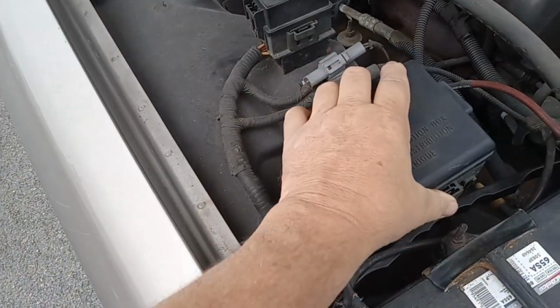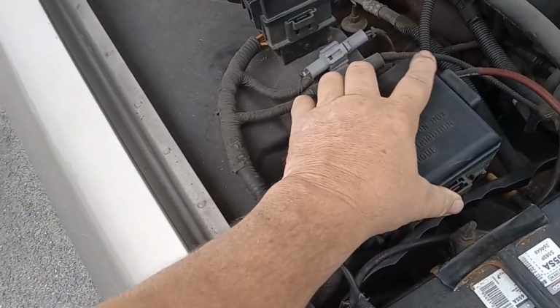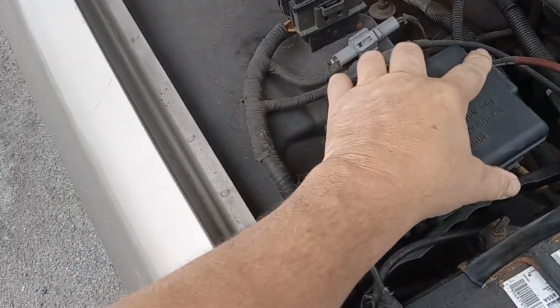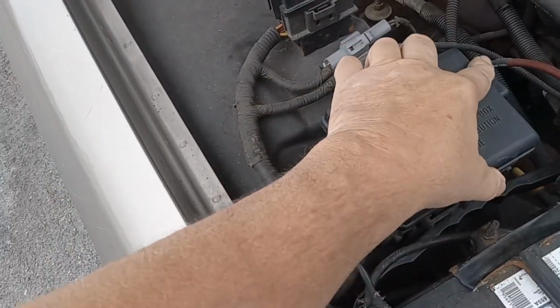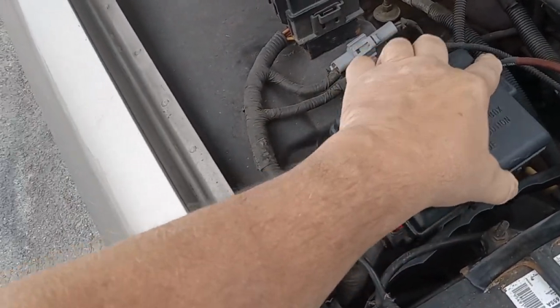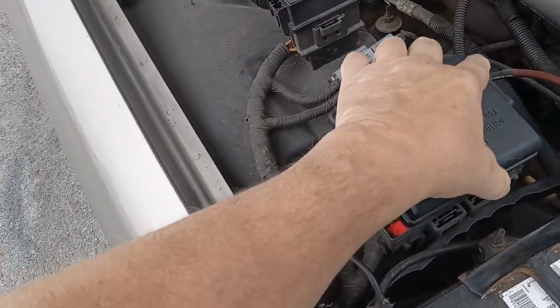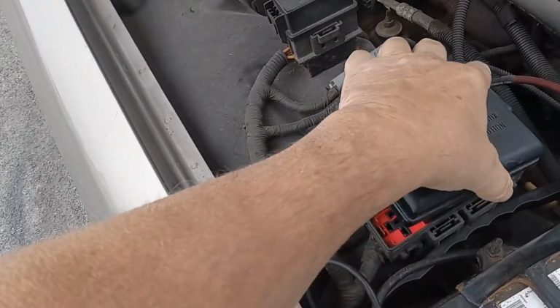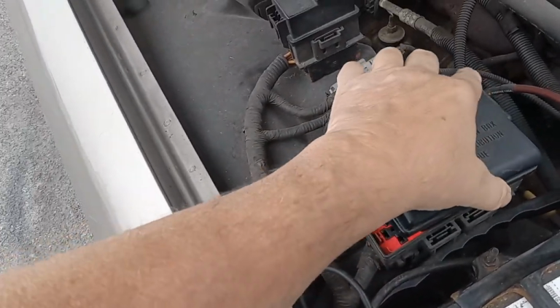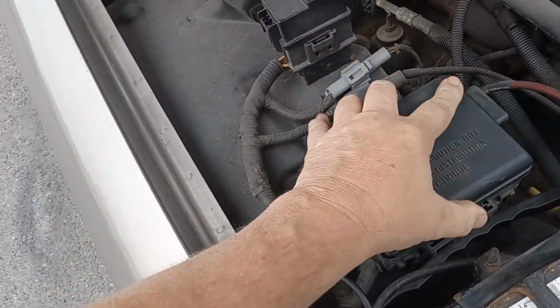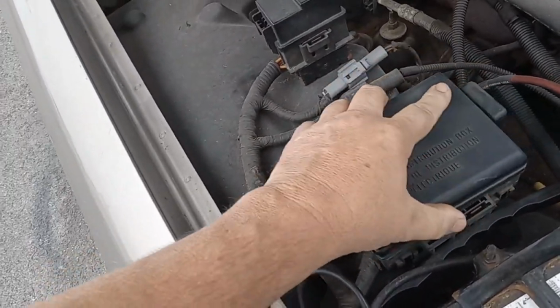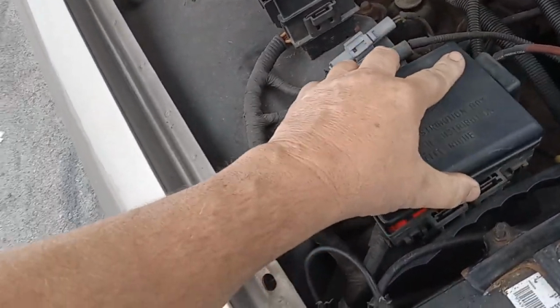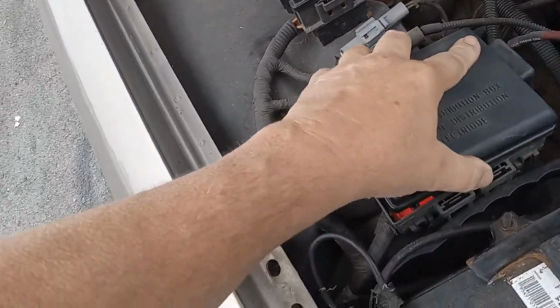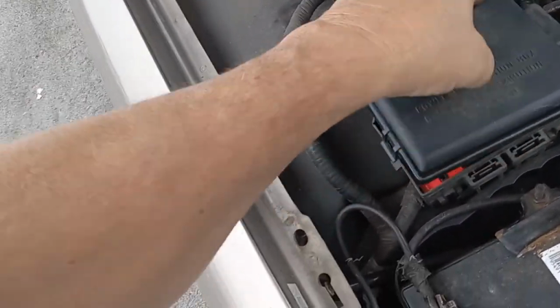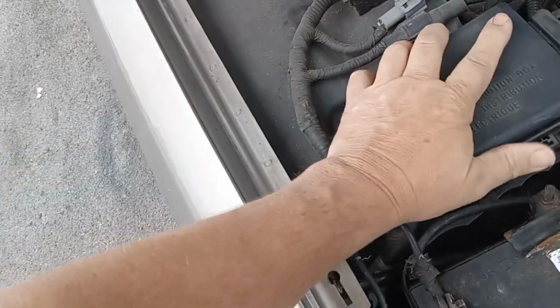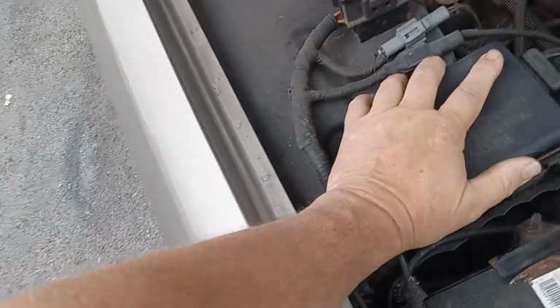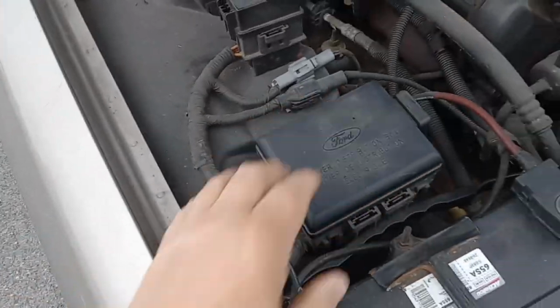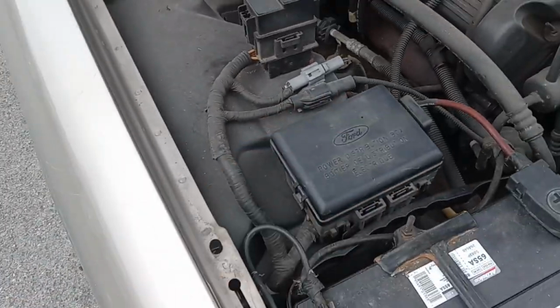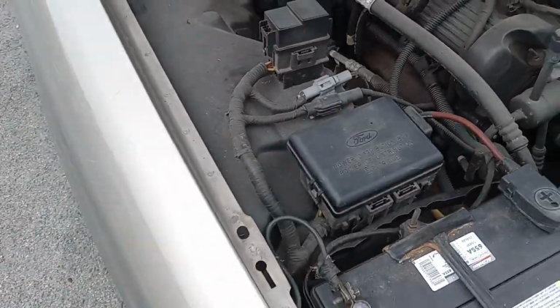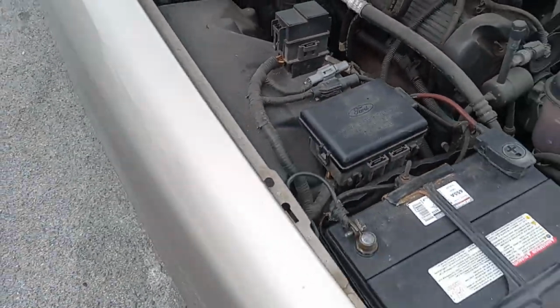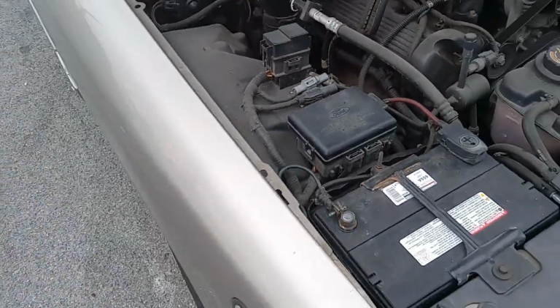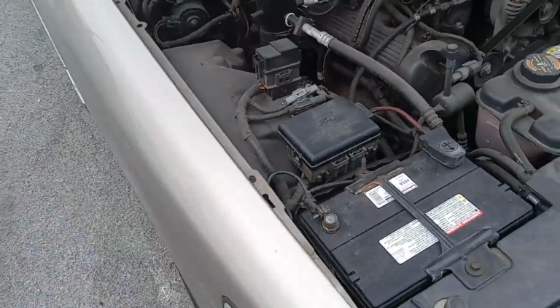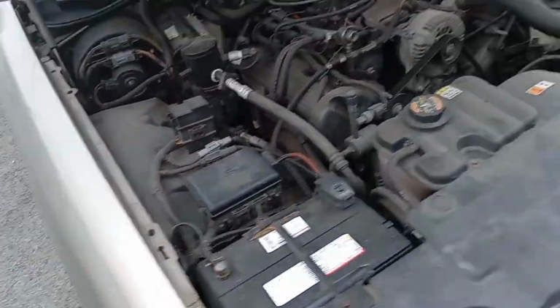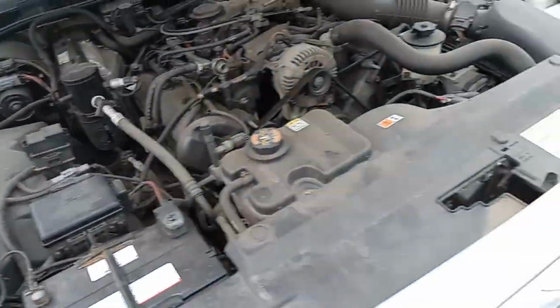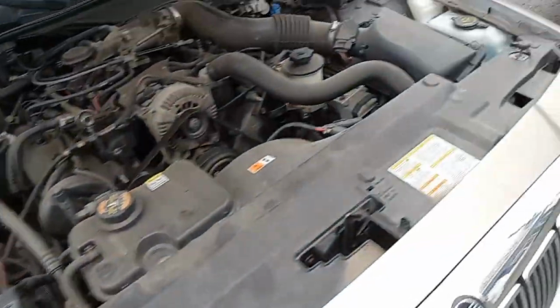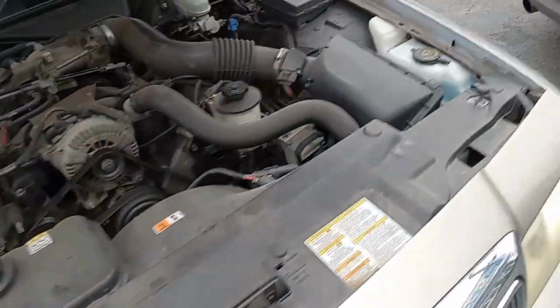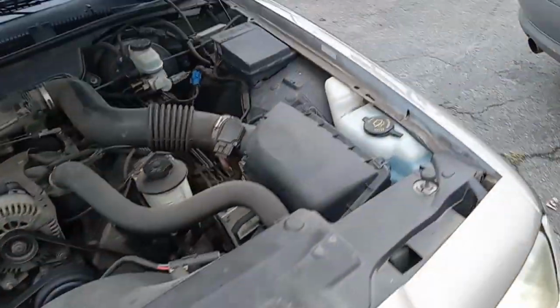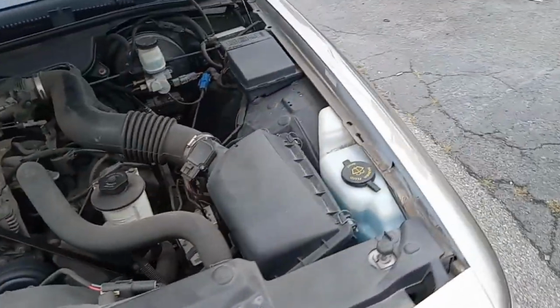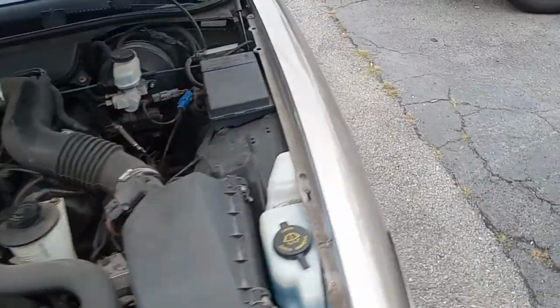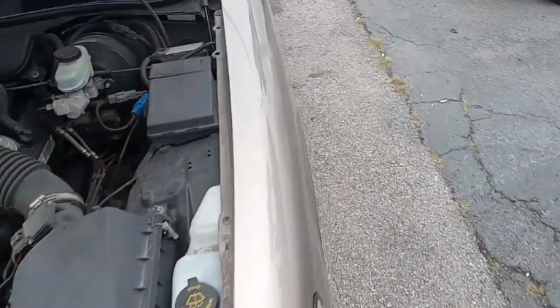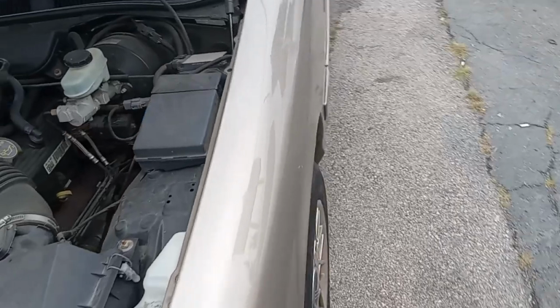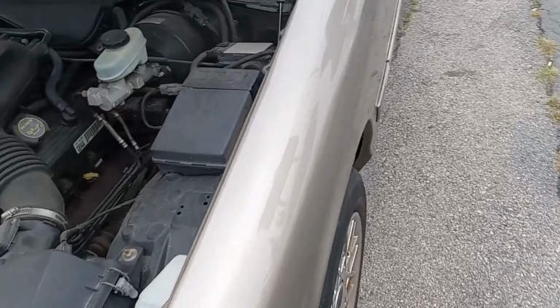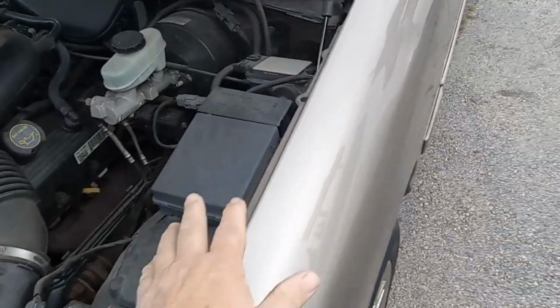There is no template — it just tells you the number of fuses. So if you need to know what each fuse is for, you have to refer to the owner's manual or do your research online. Now I'm going to go to the interior to show you where the interior fuse box is.